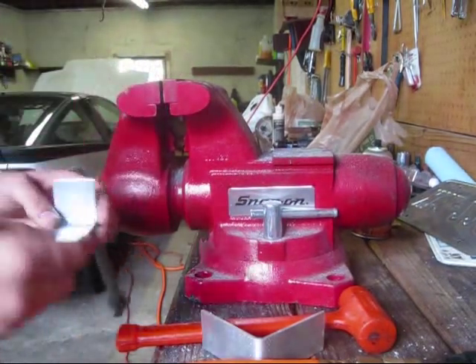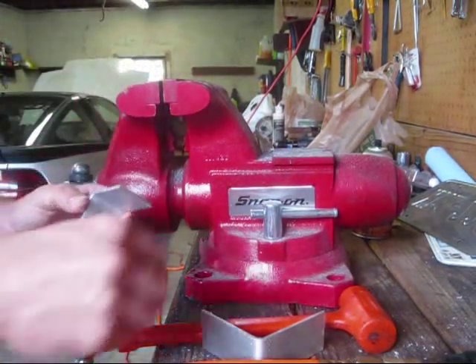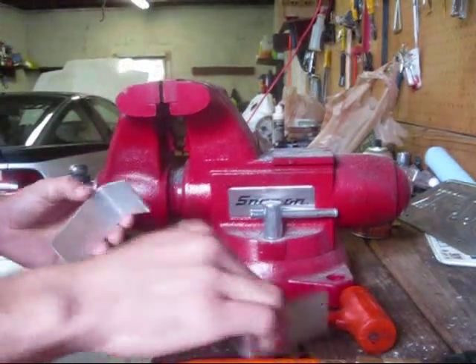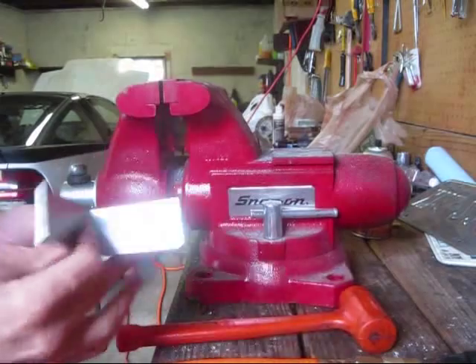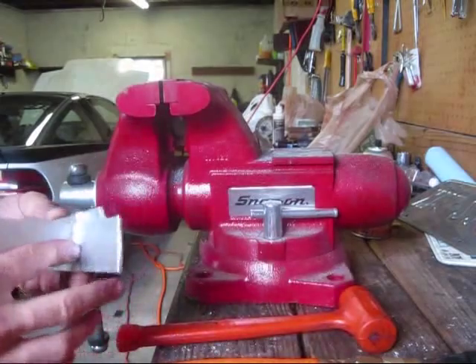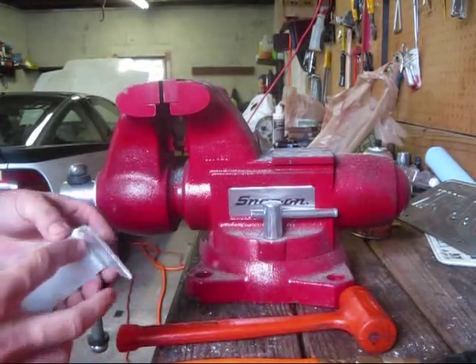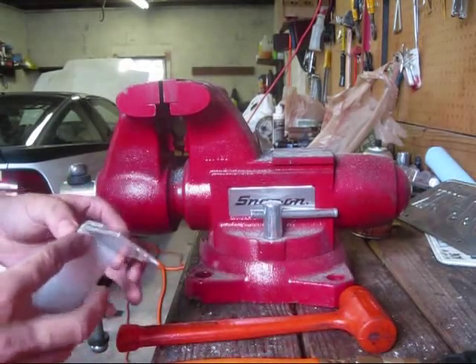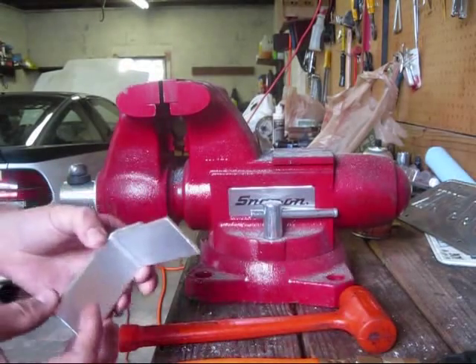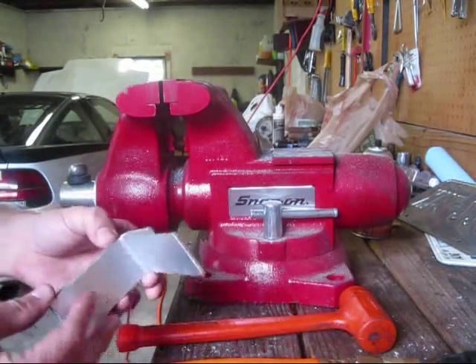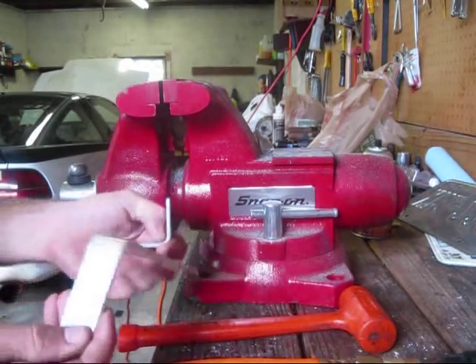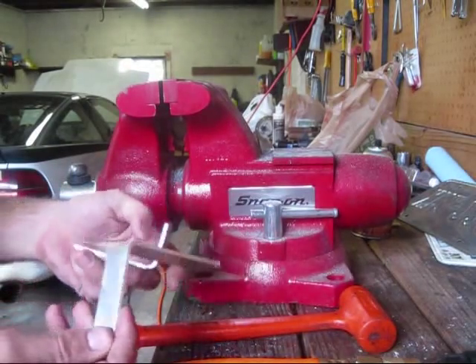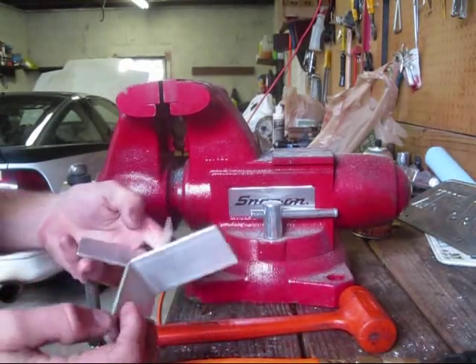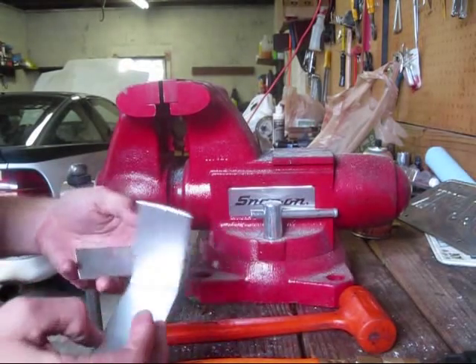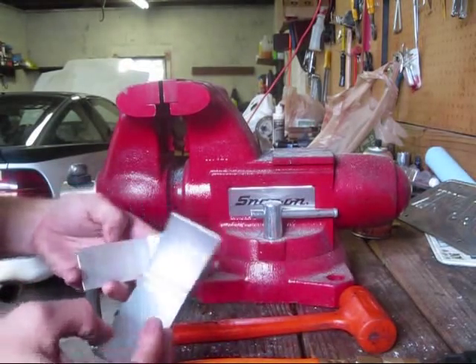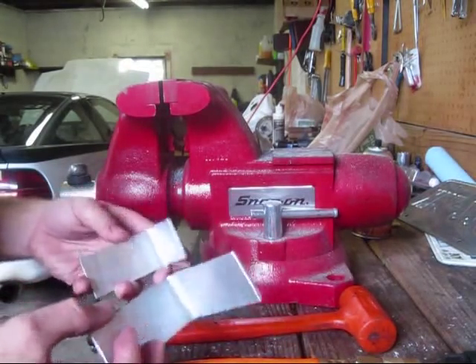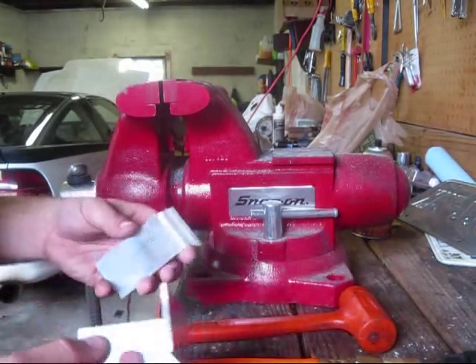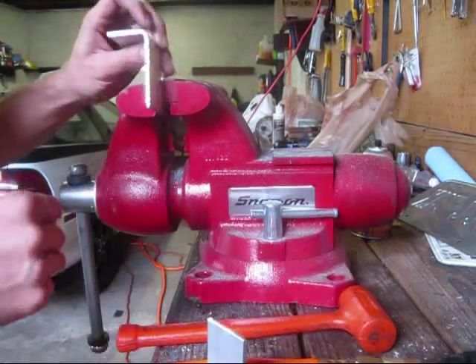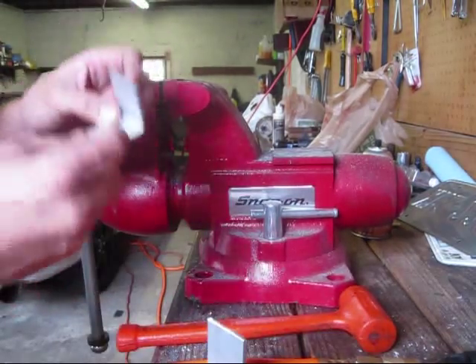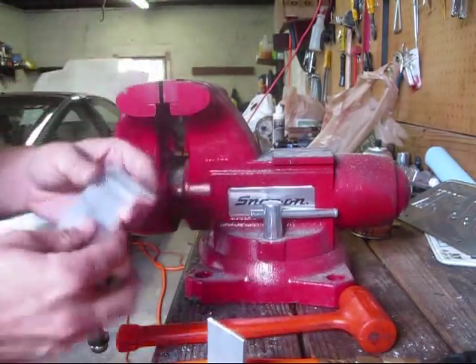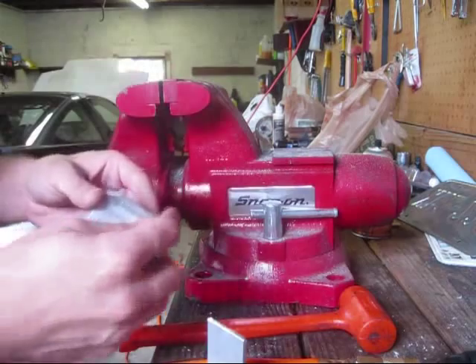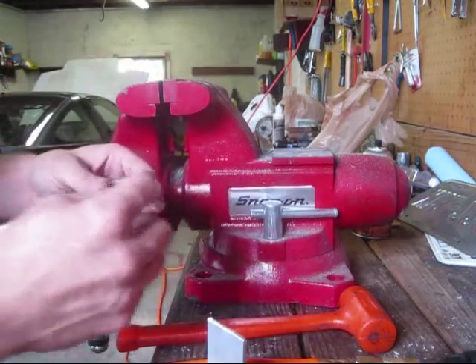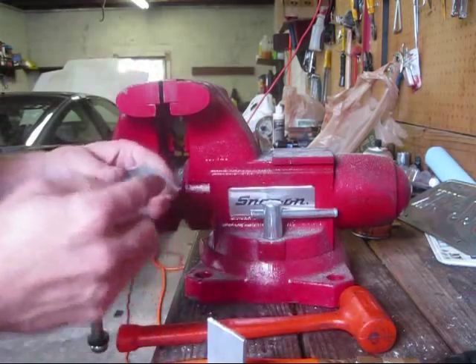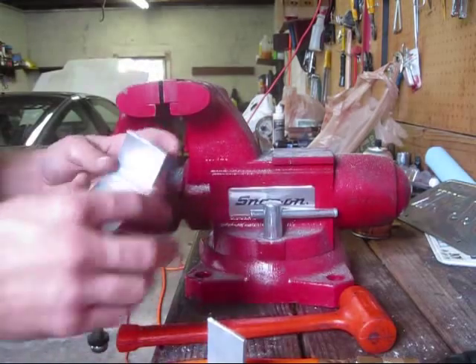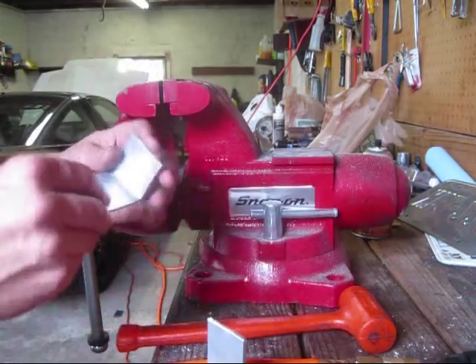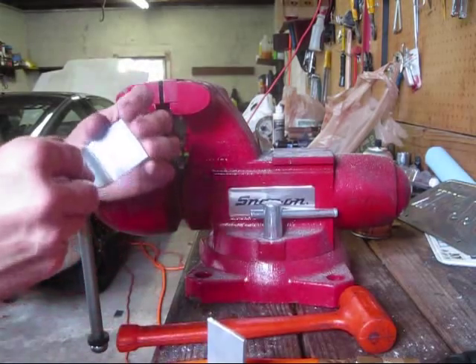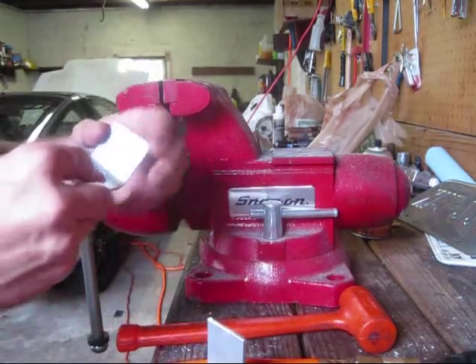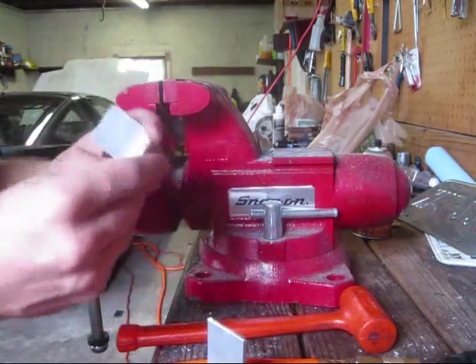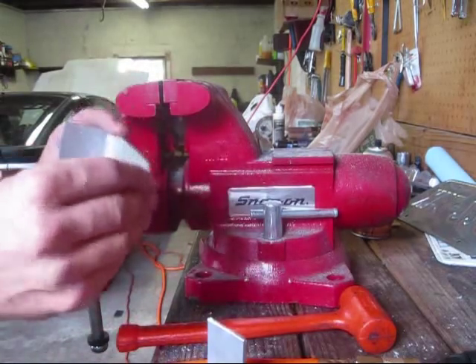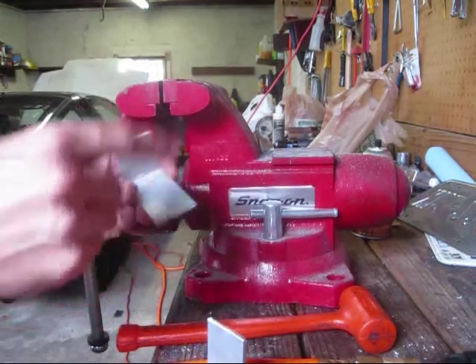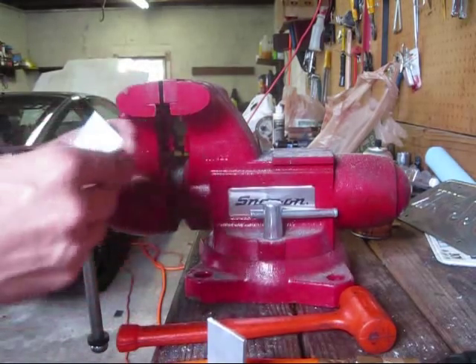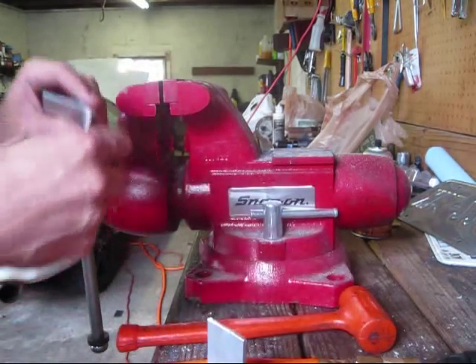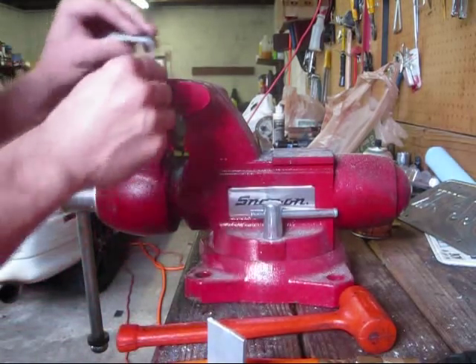You can see I got two brackets here that I've bent, and I'm just taking and cleaning up these edges so there are no sharp edges after we cut it up with that cutoff wheel.